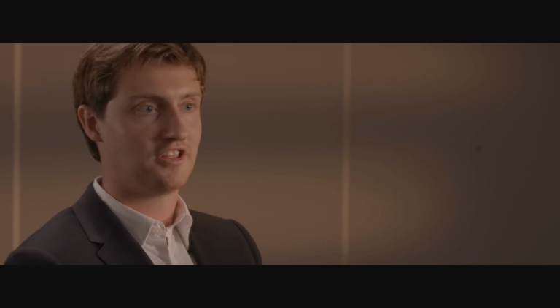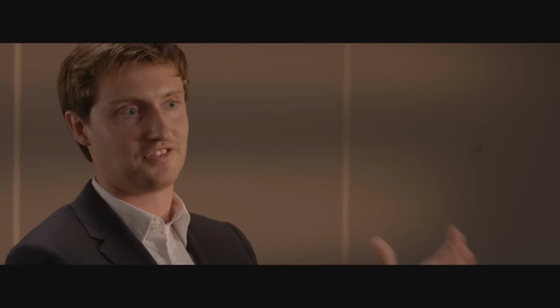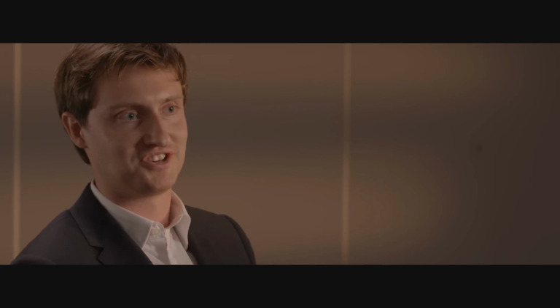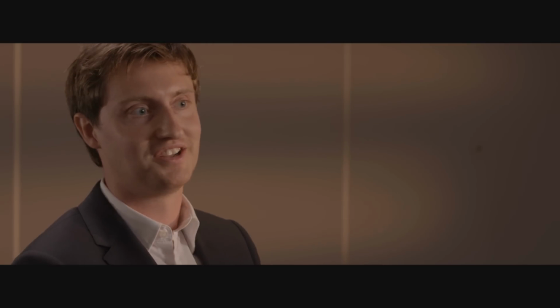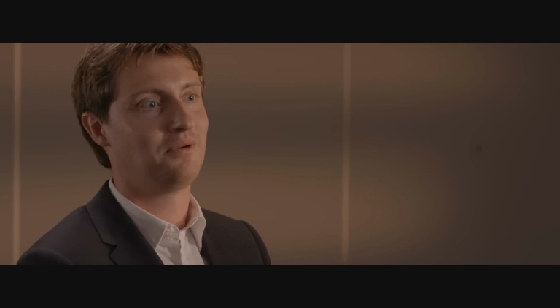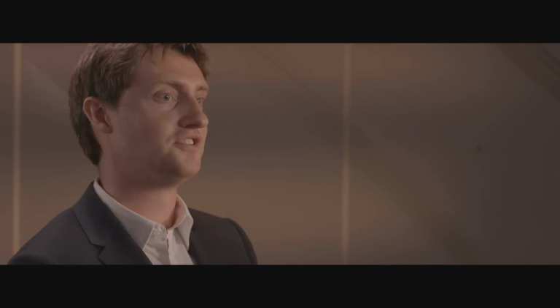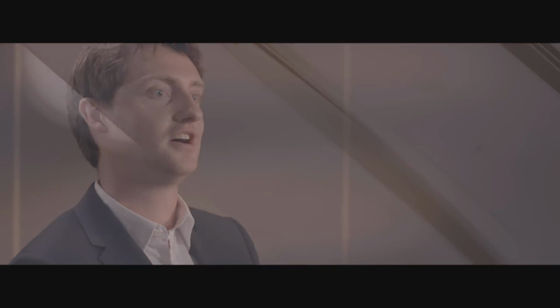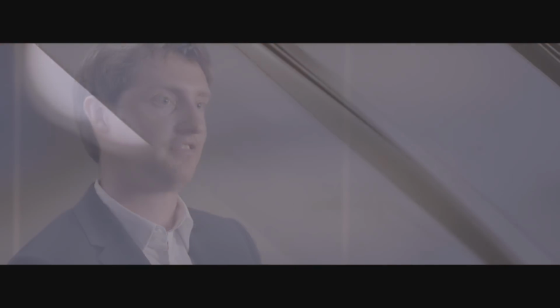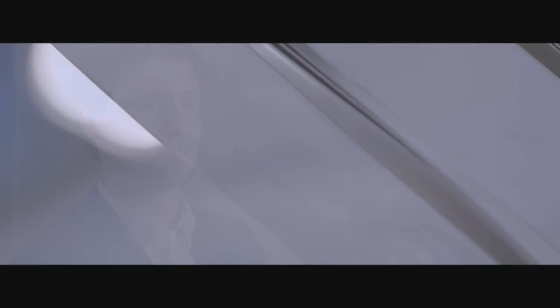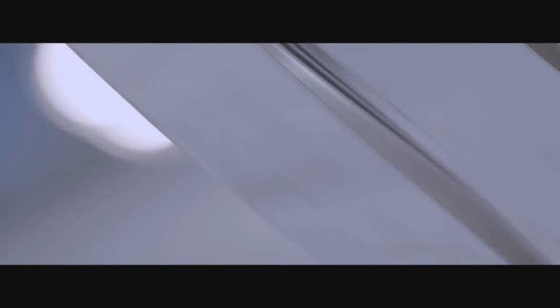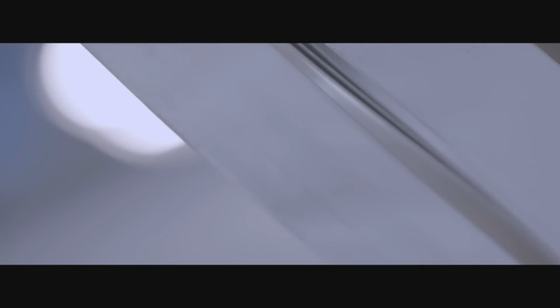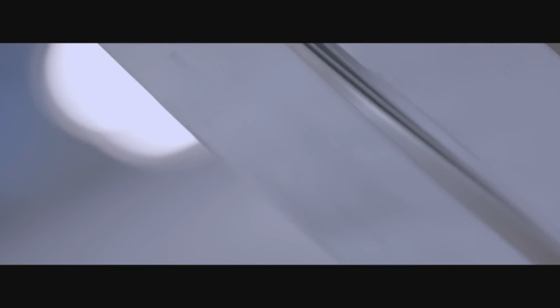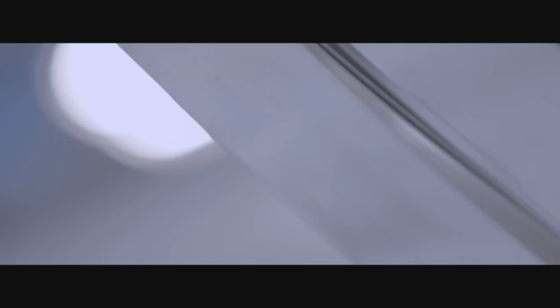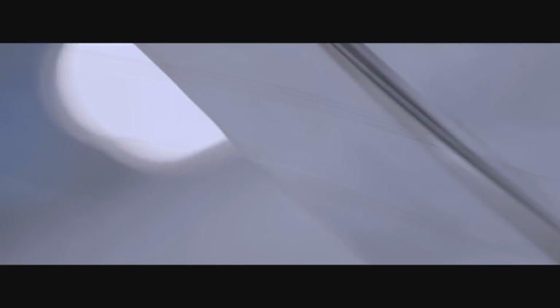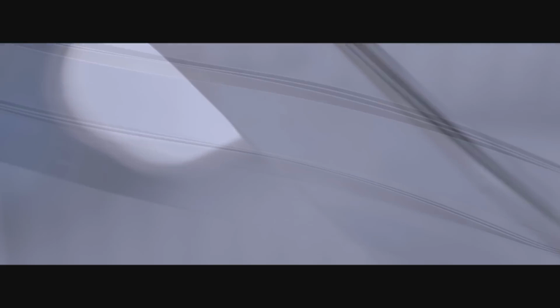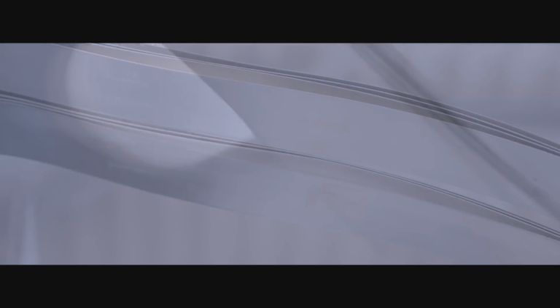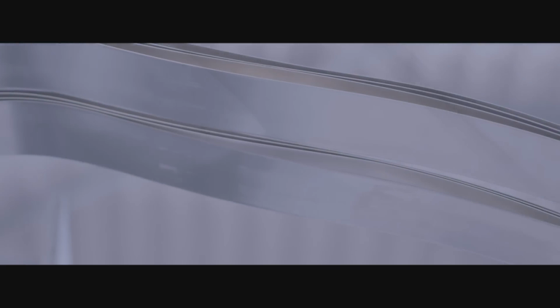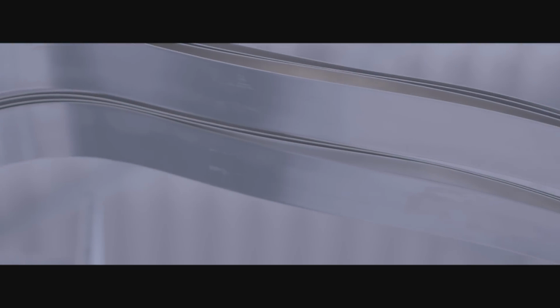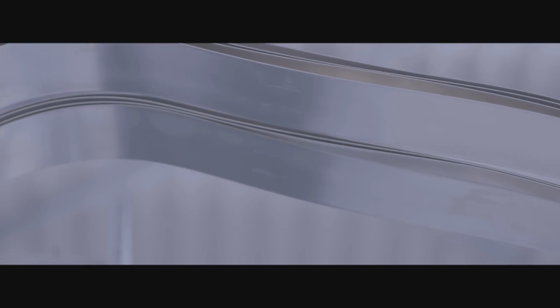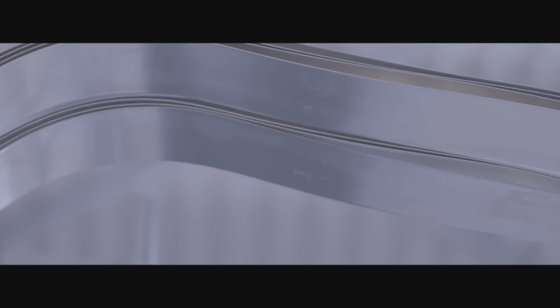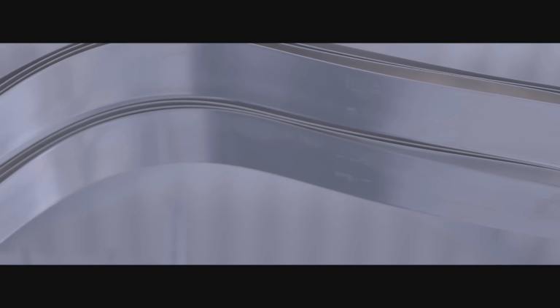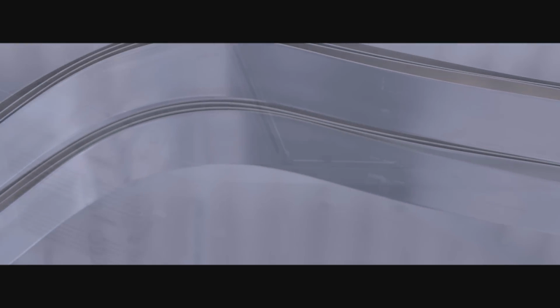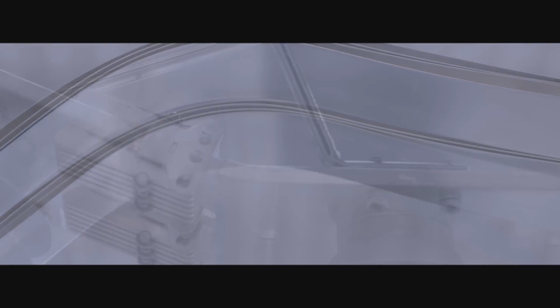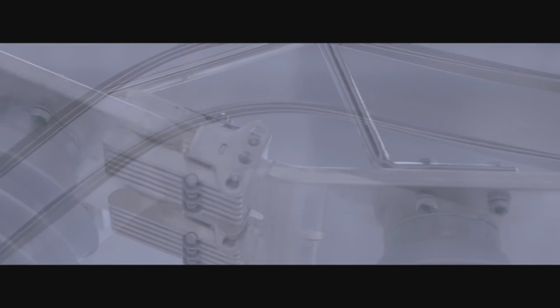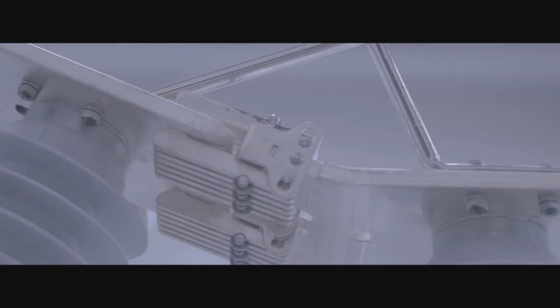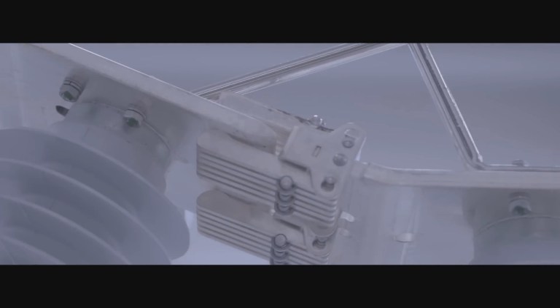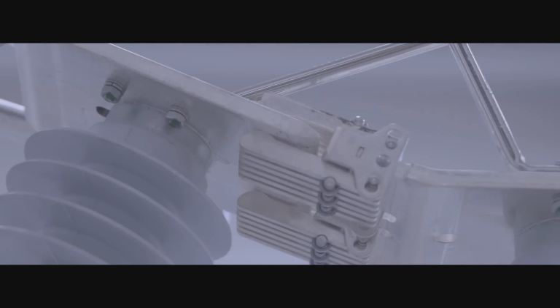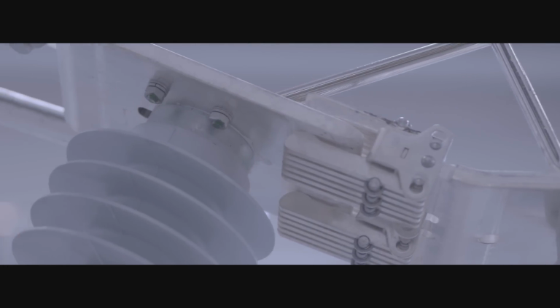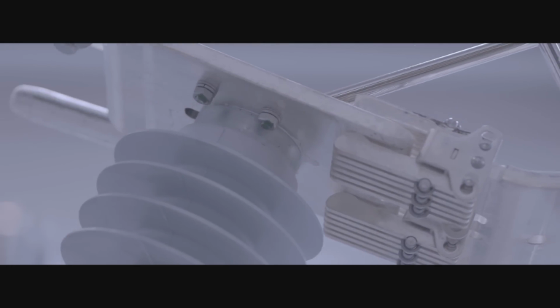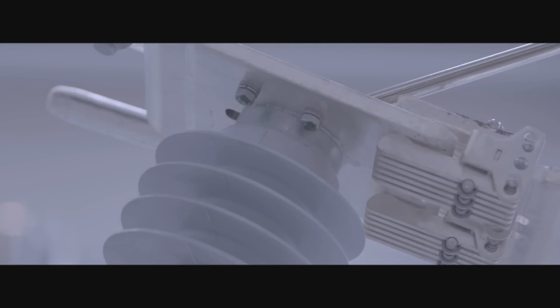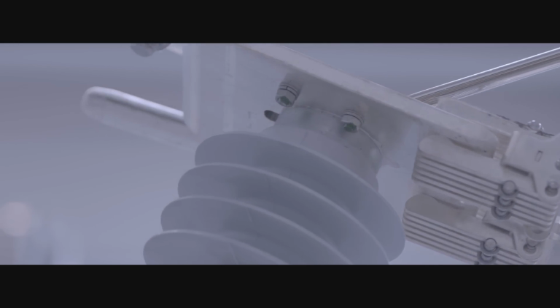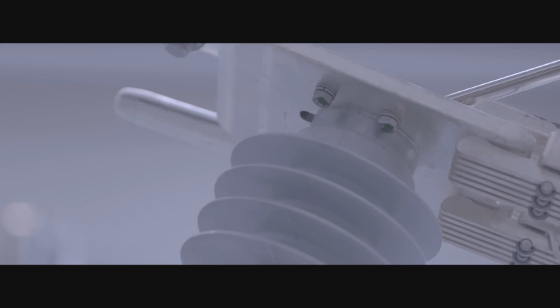On other electrification schemes I've used other manufacturers' products. On this one I've used ABB's equipment because it met the needs of the Great Western electrification programme better.